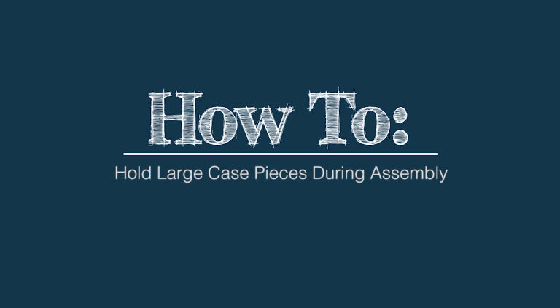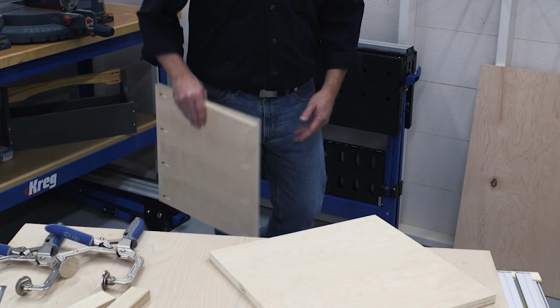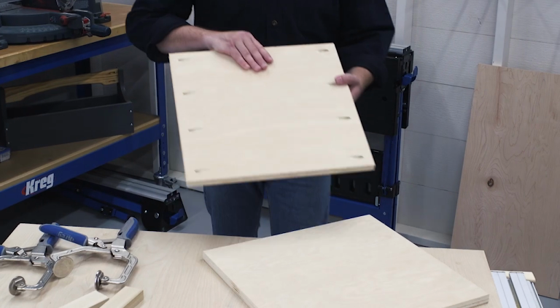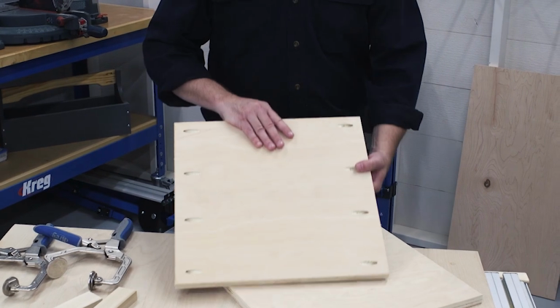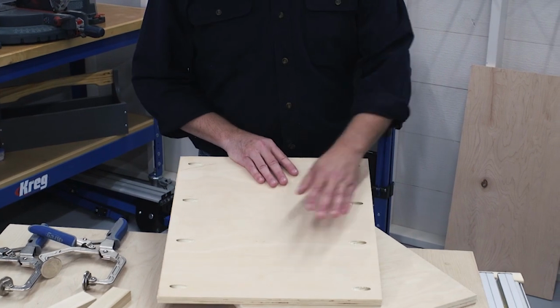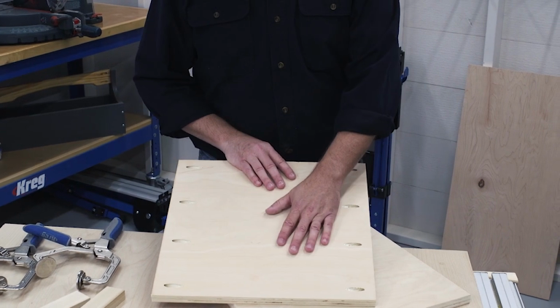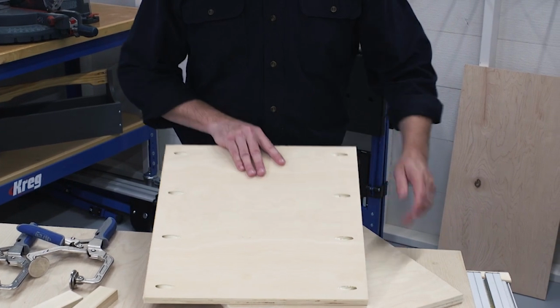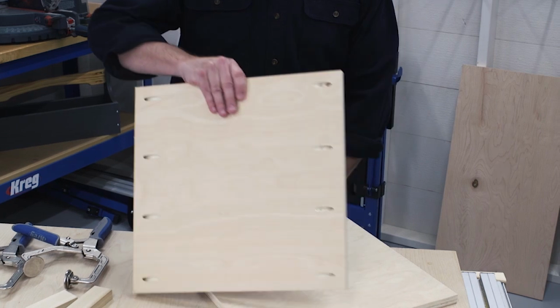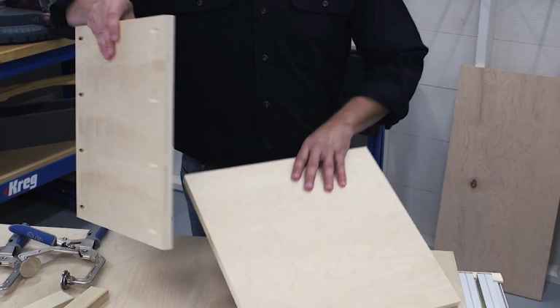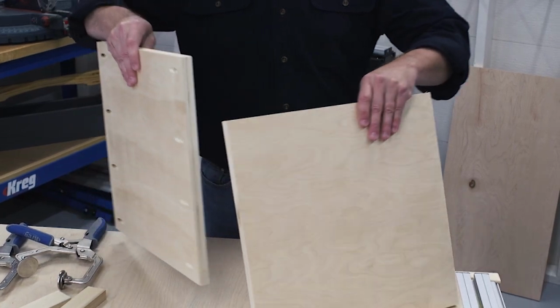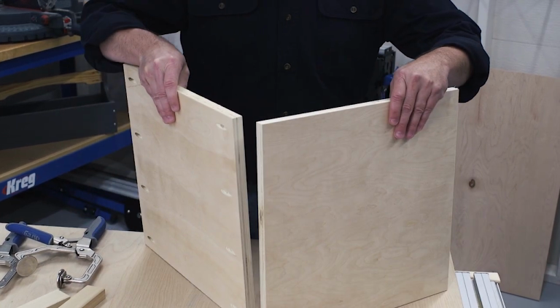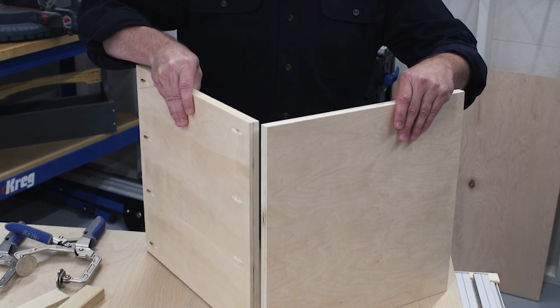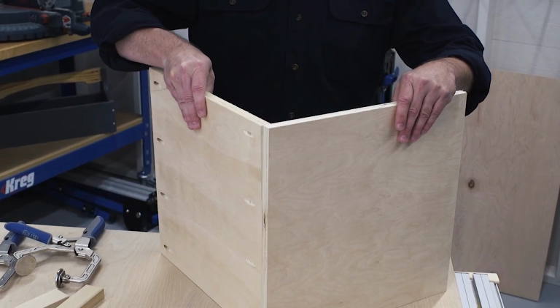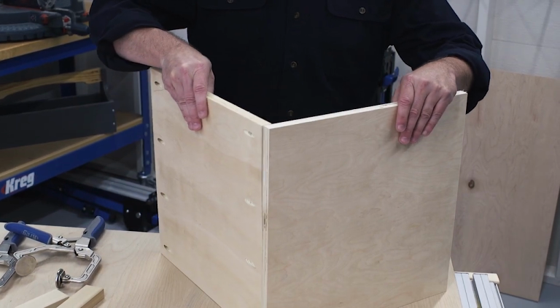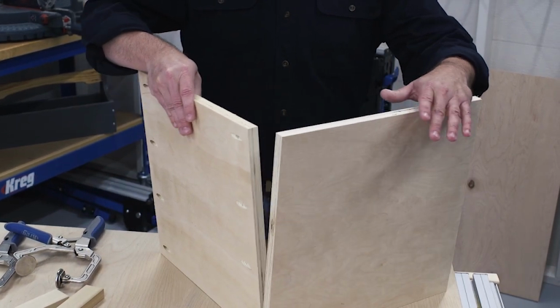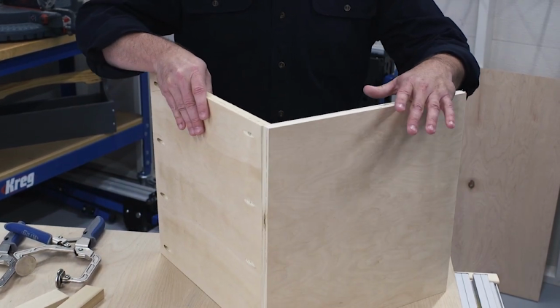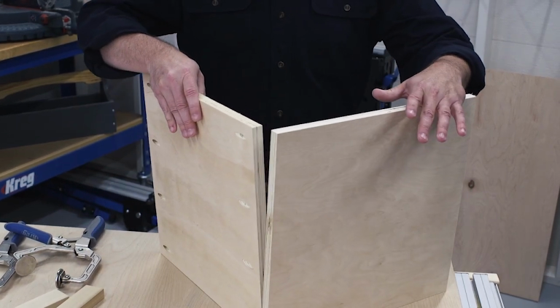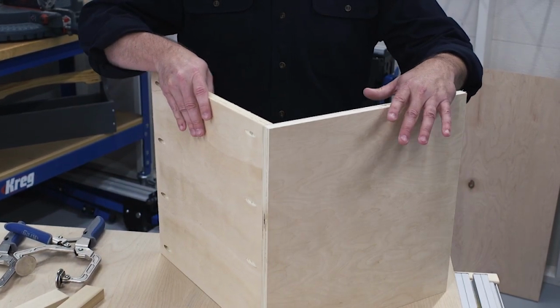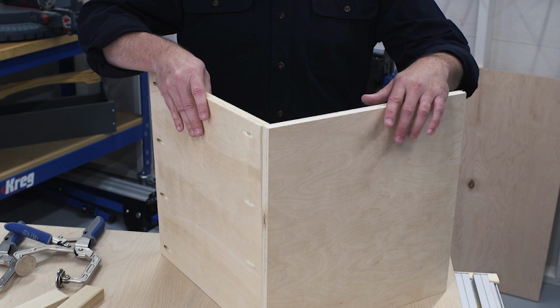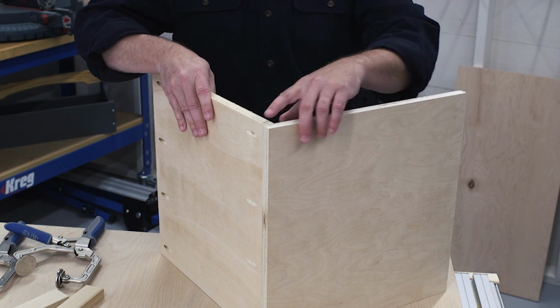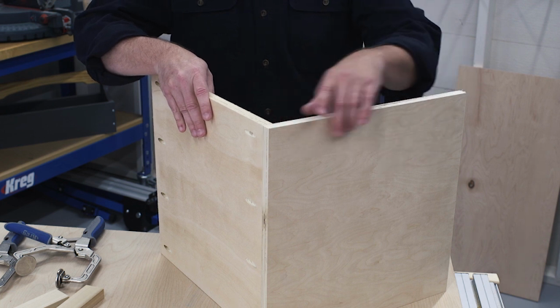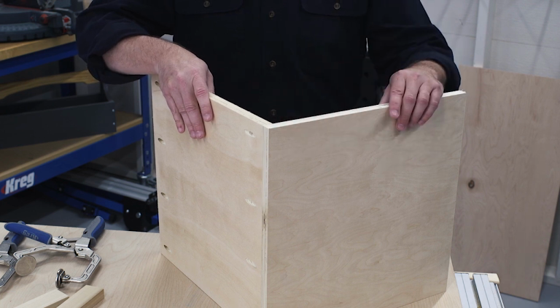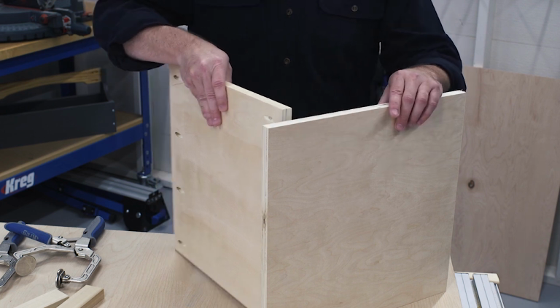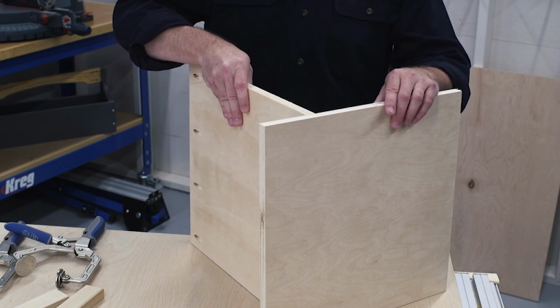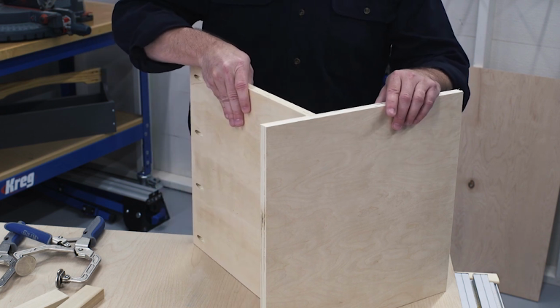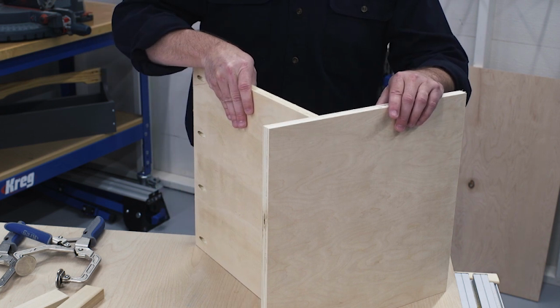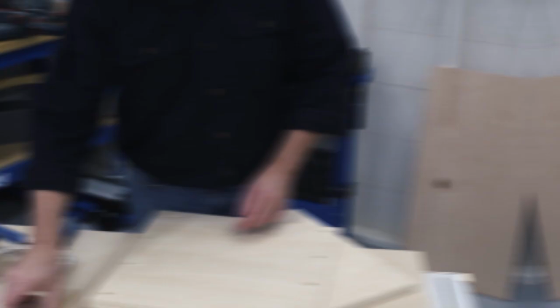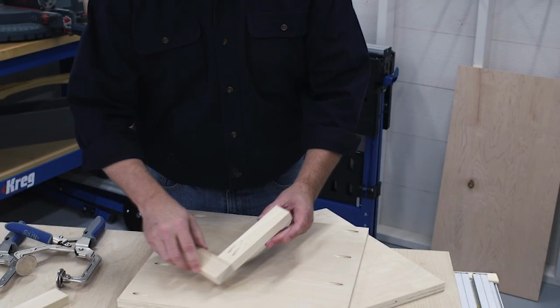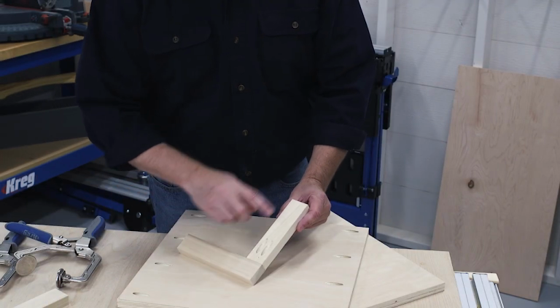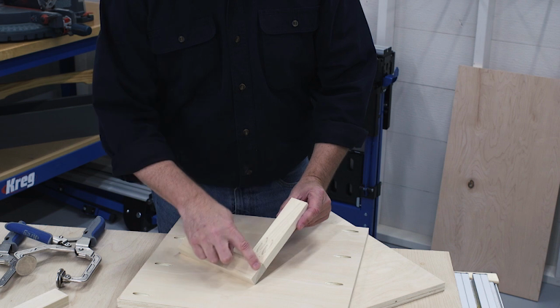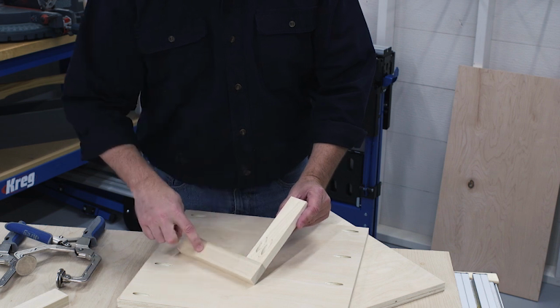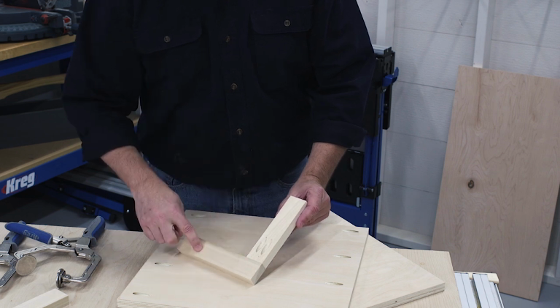One of the most challenging parts of building plywood projects can be holding the large pieces in place and keeping them aligned during assembly, whether you're creating a 90-degree corner joint or a T-joint. One great trick is to make your own squaring jig.